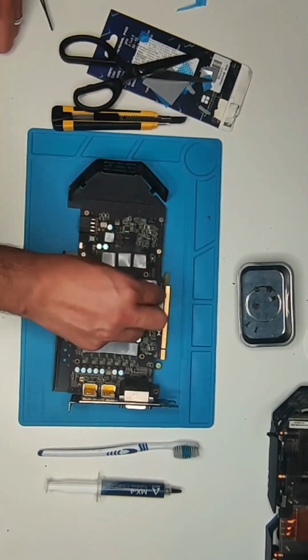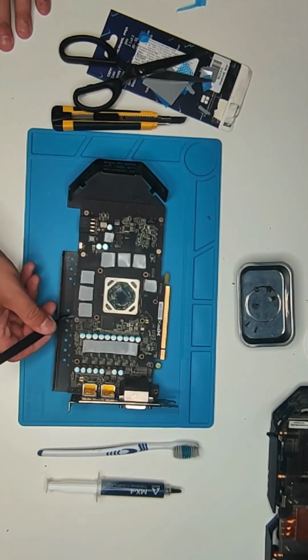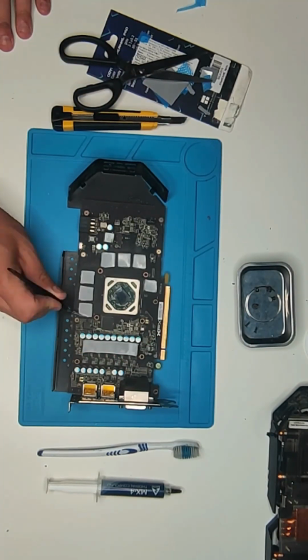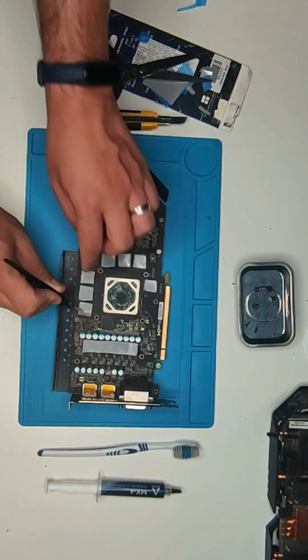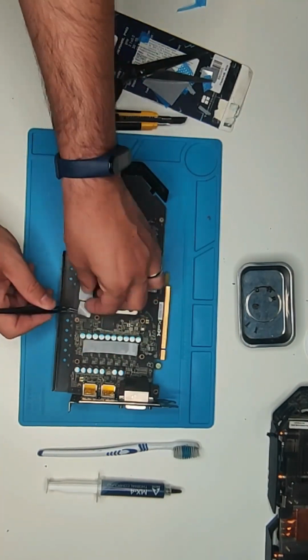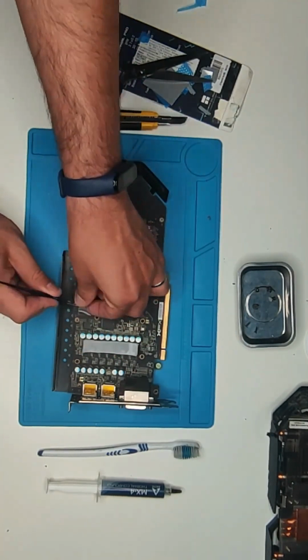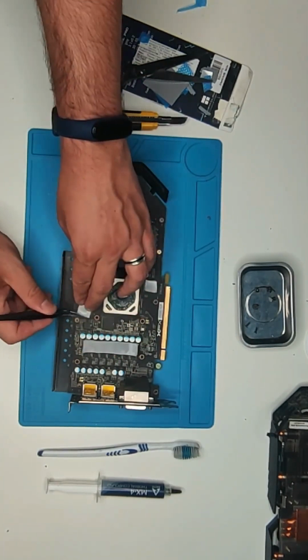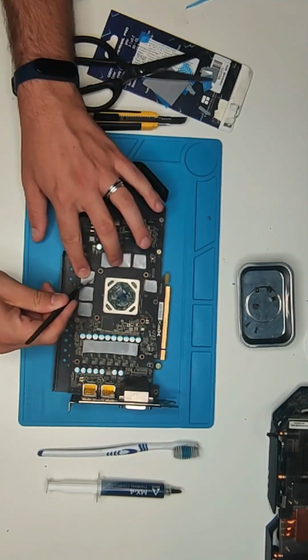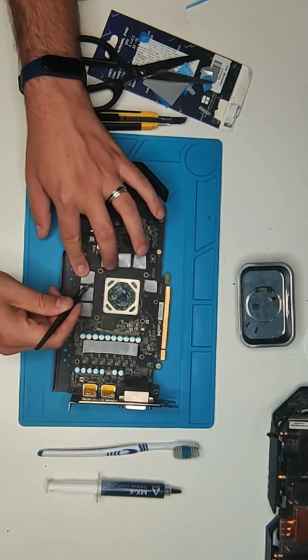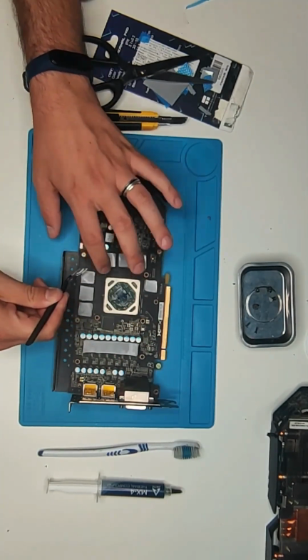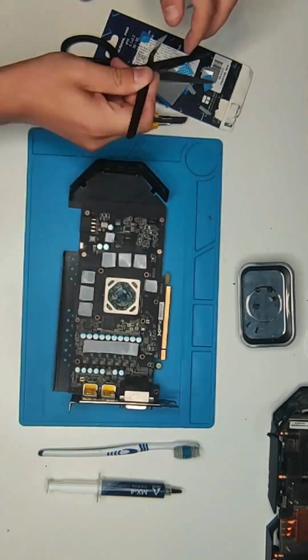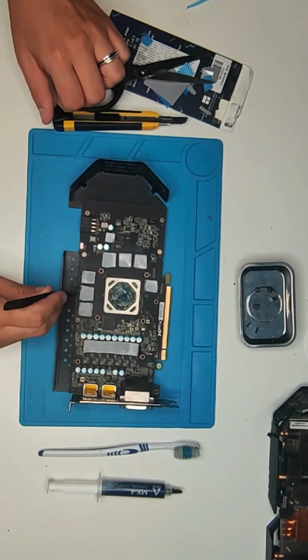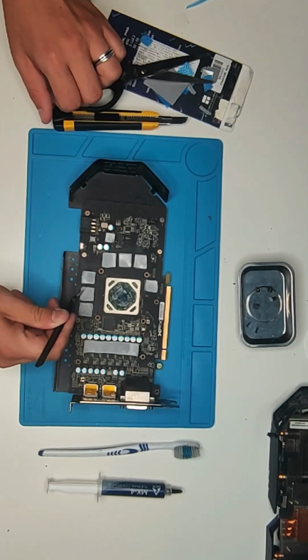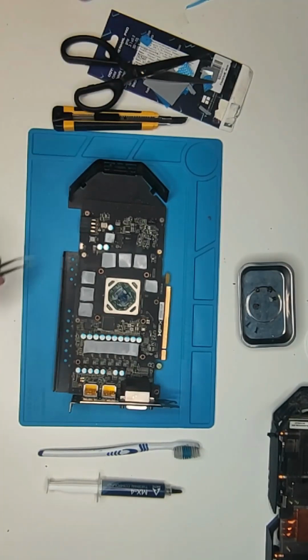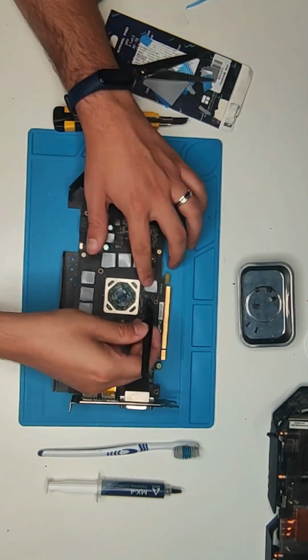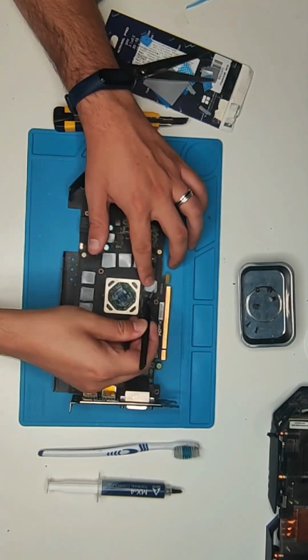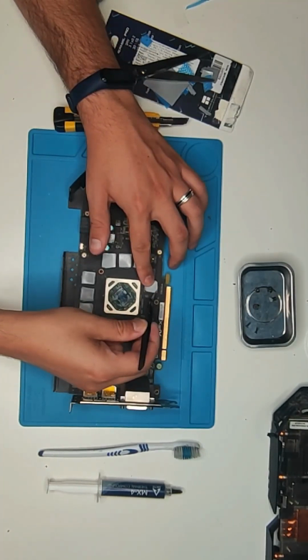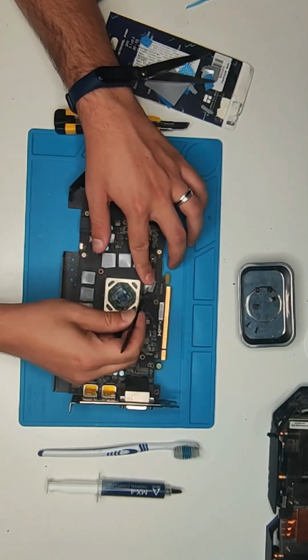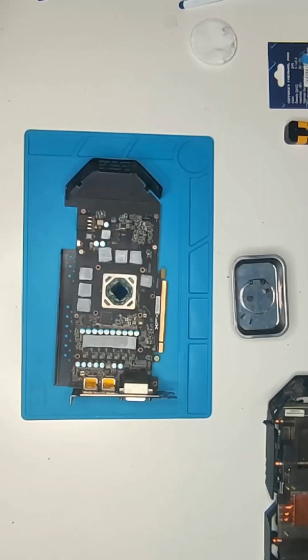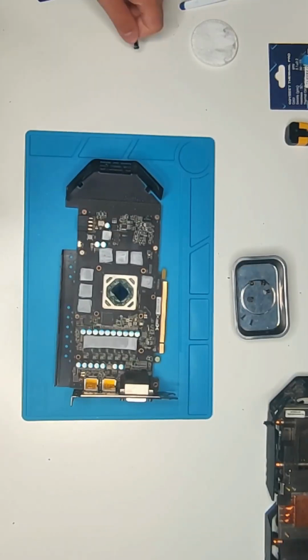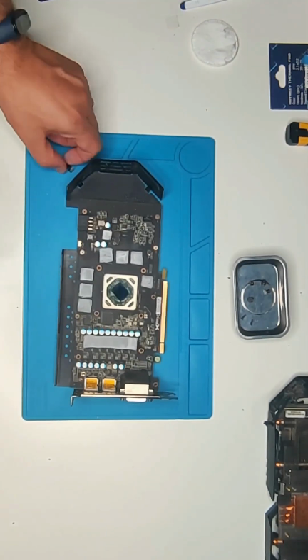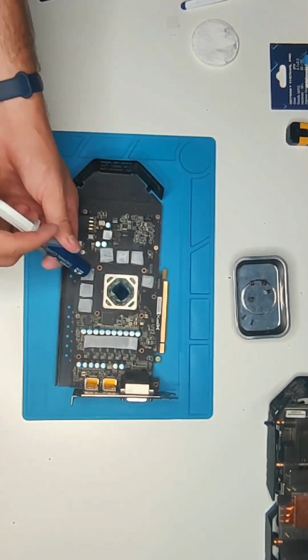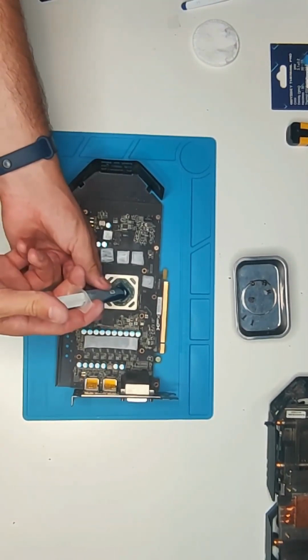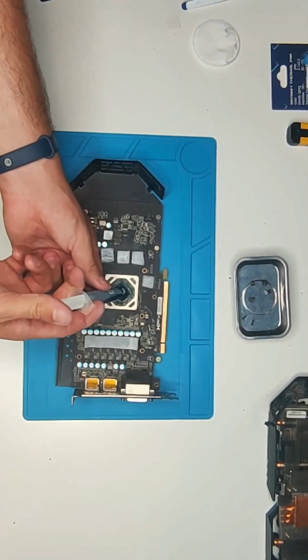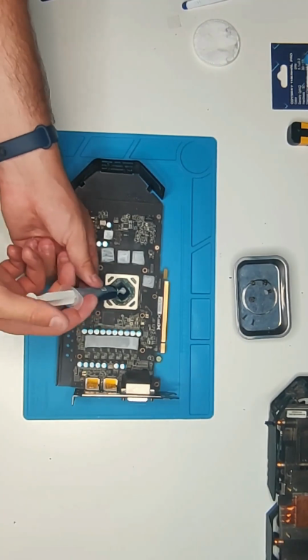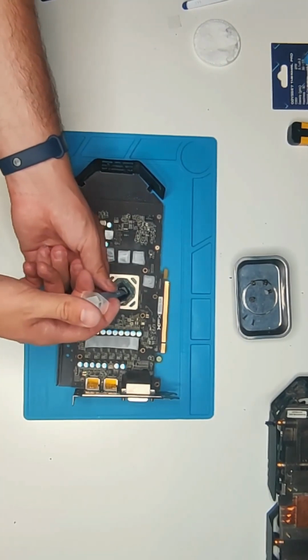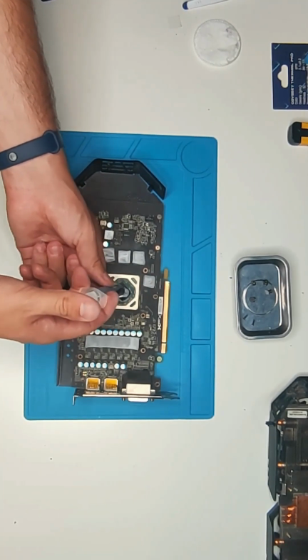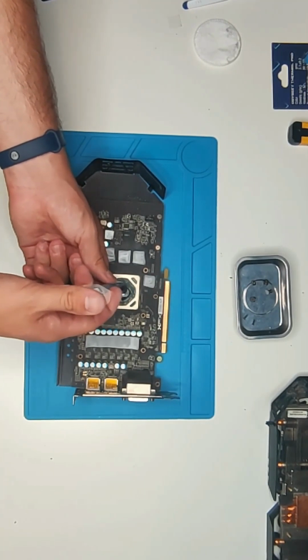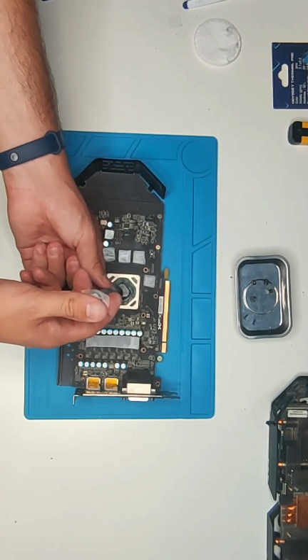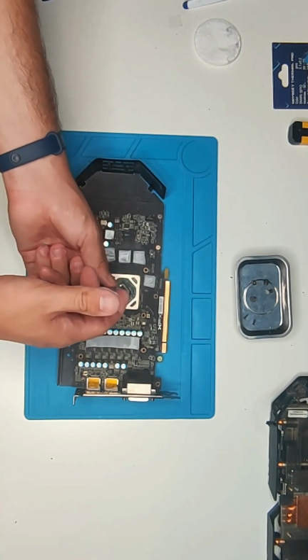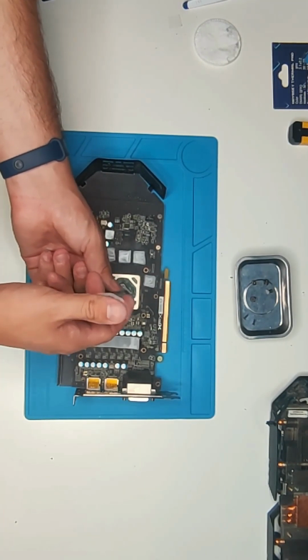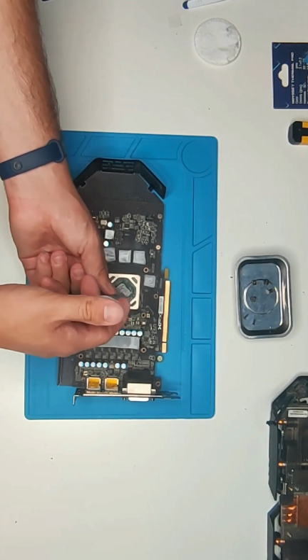Don't forget to peel them off. Next step is to apply the new thermal compound on the GPU die.